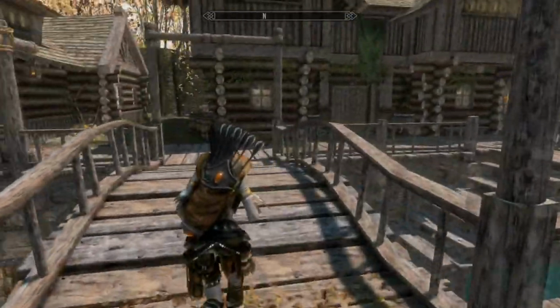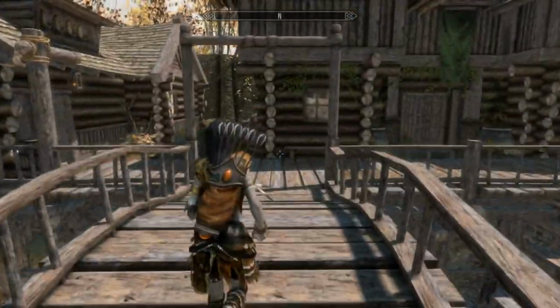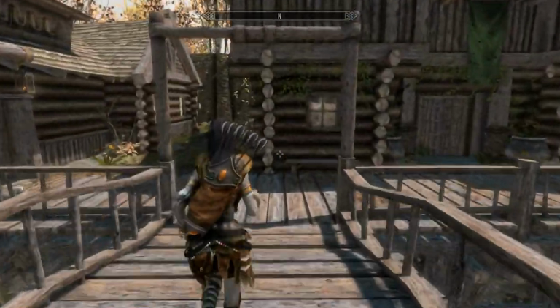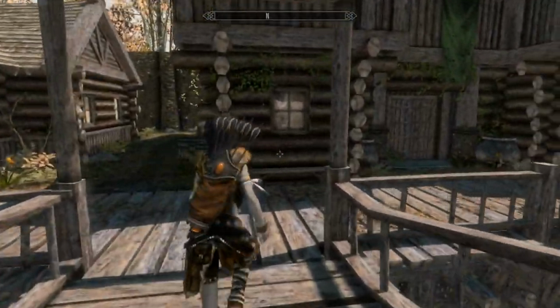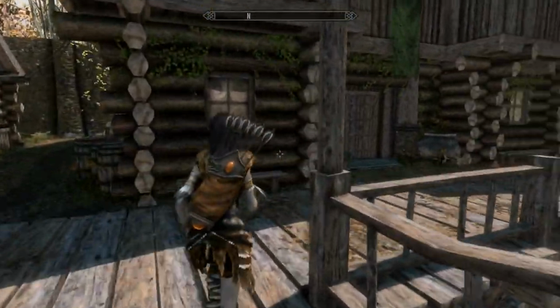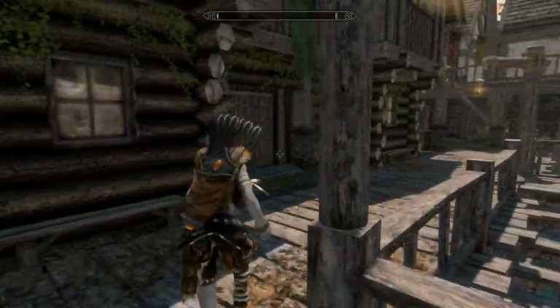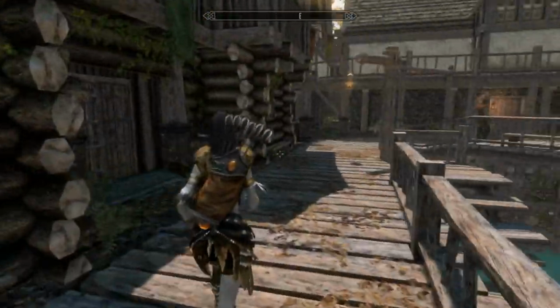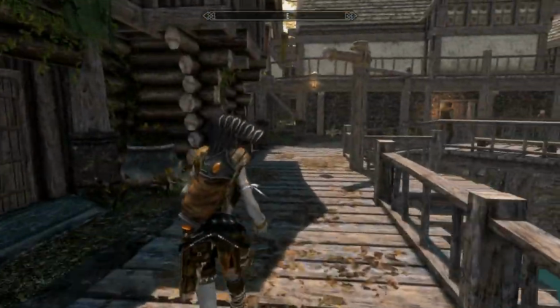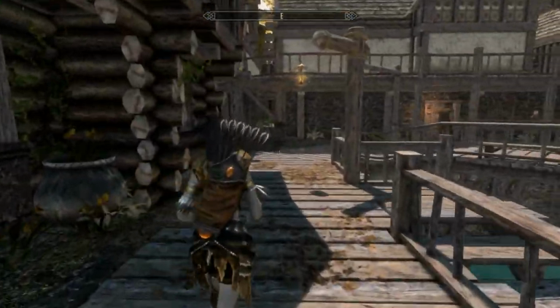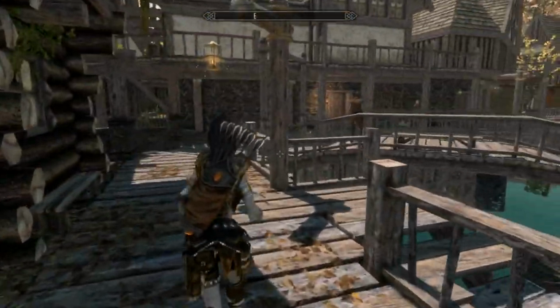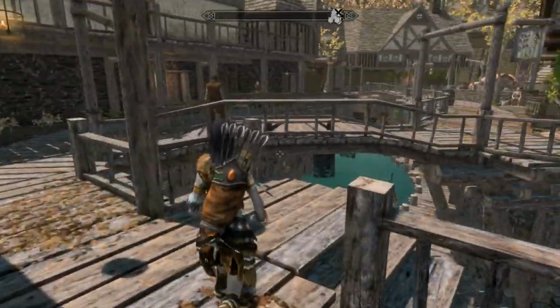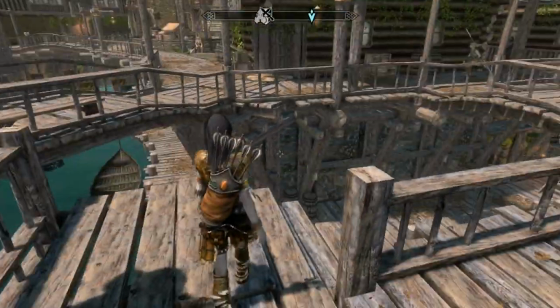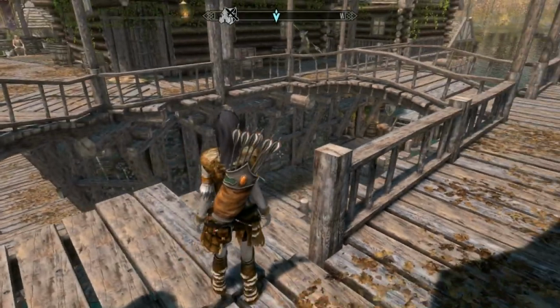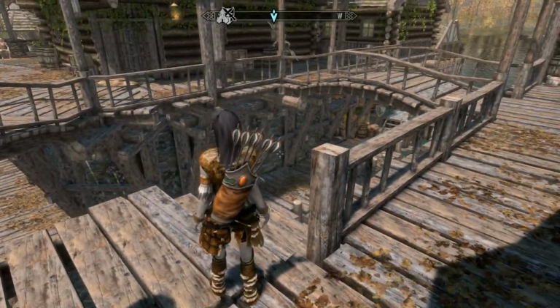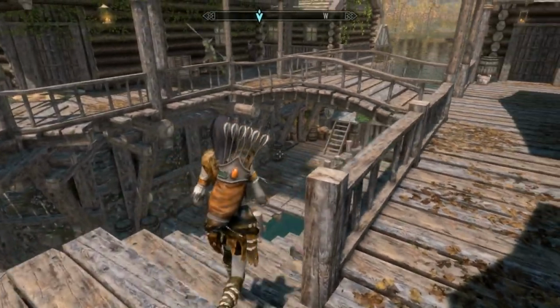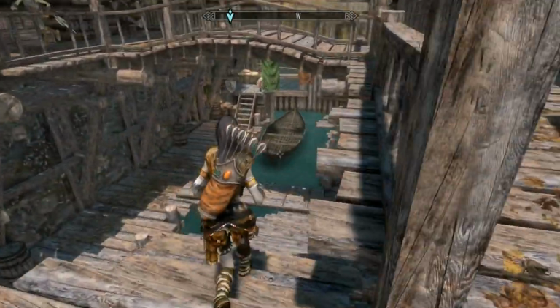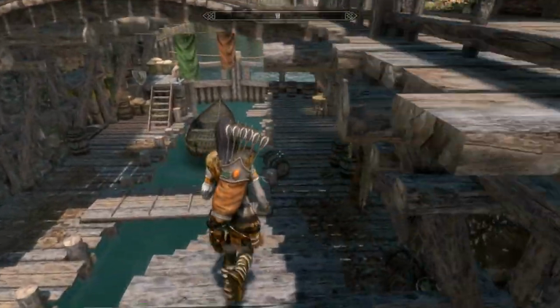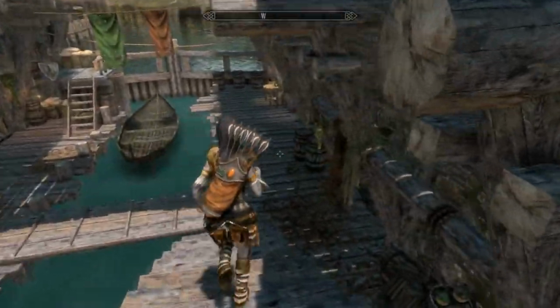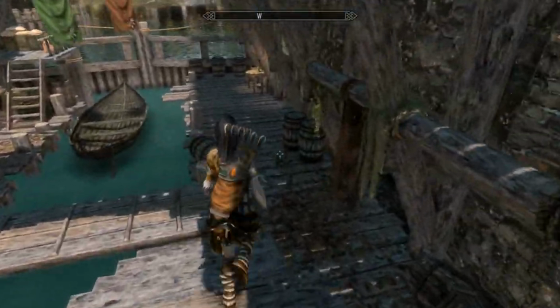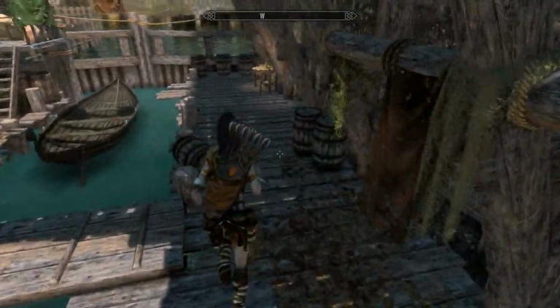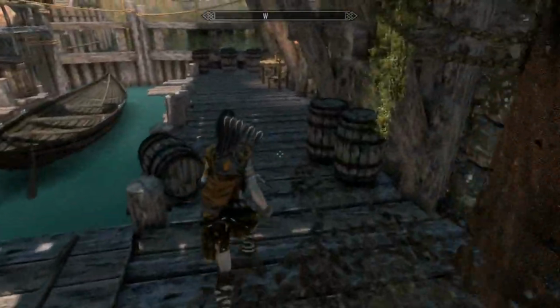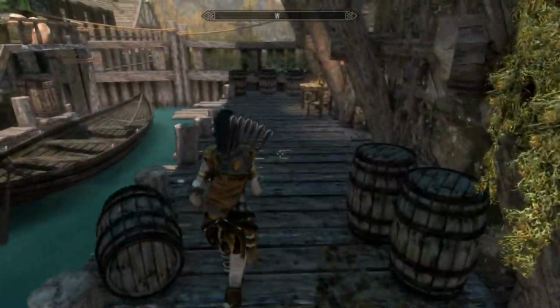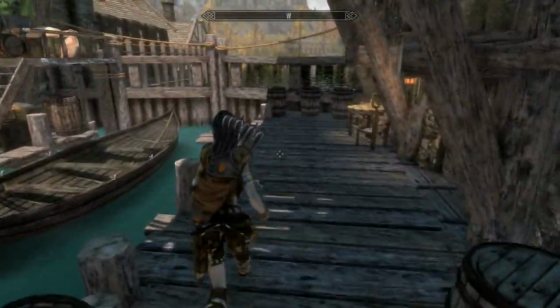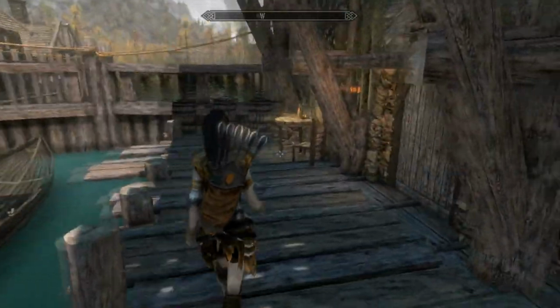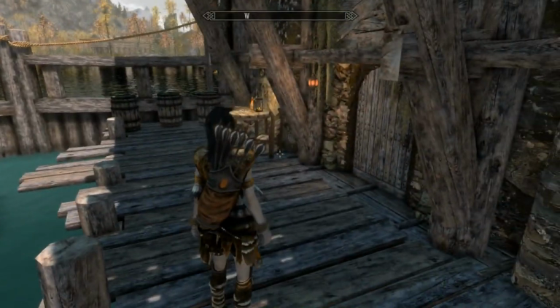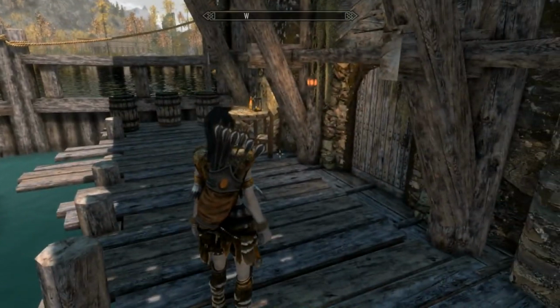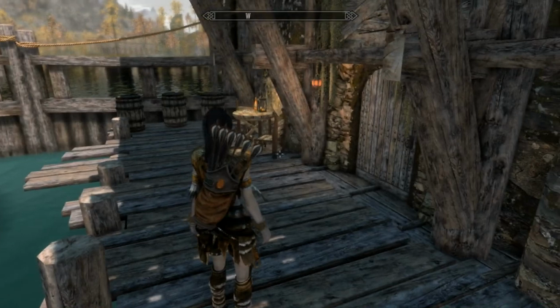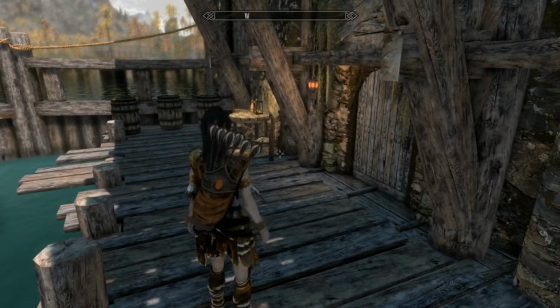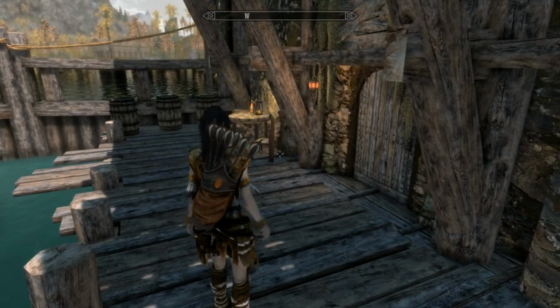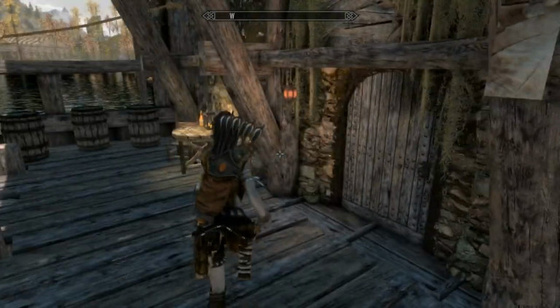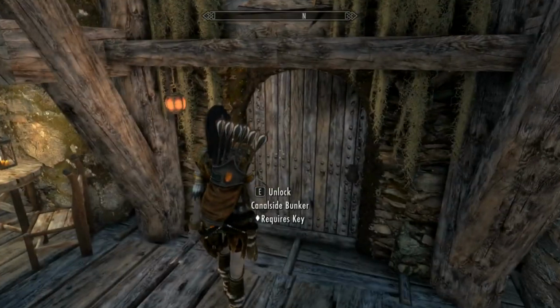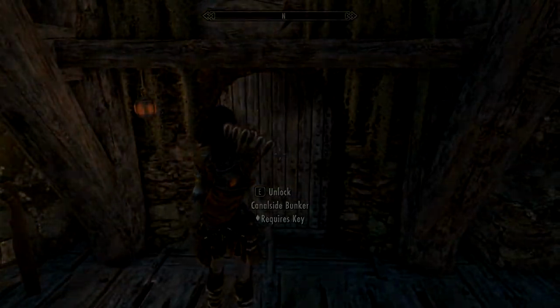There's nothing really to report on the outside — just a small table and a couple of chairs. It's nice and discreet, as a rogue's home base should be. So let's just take a wander around the inside.